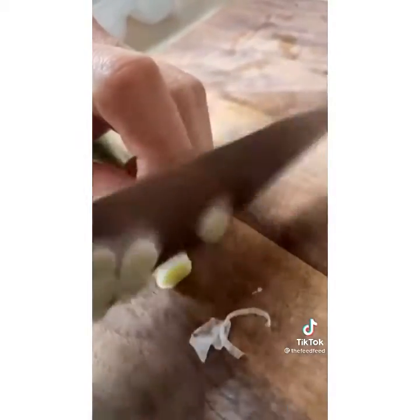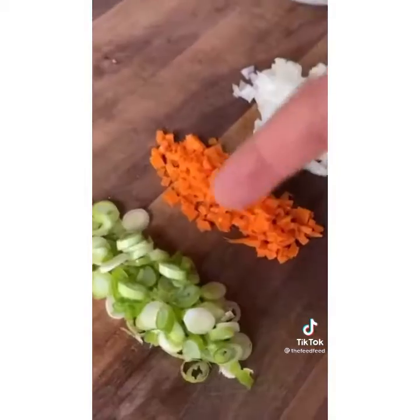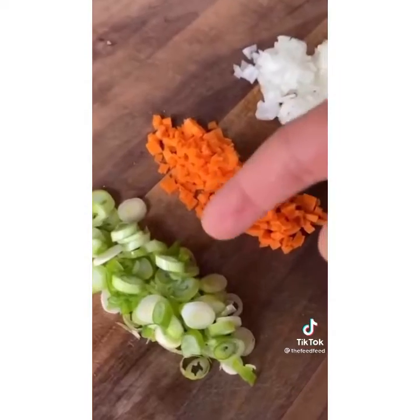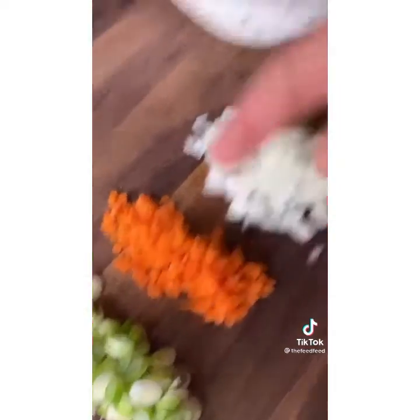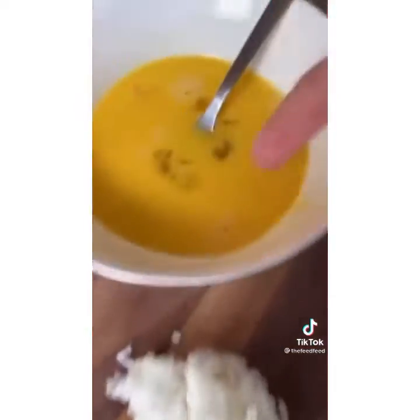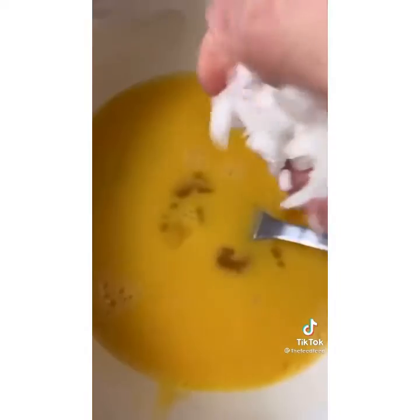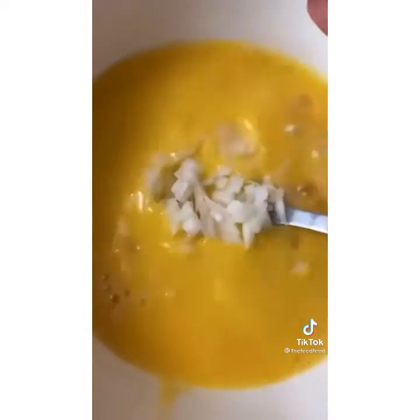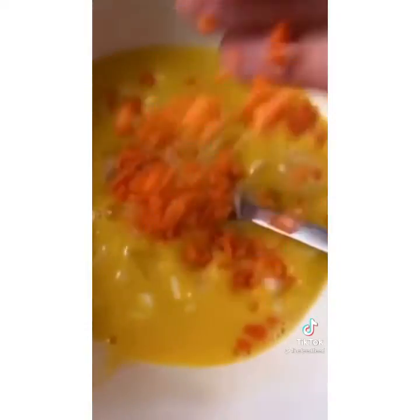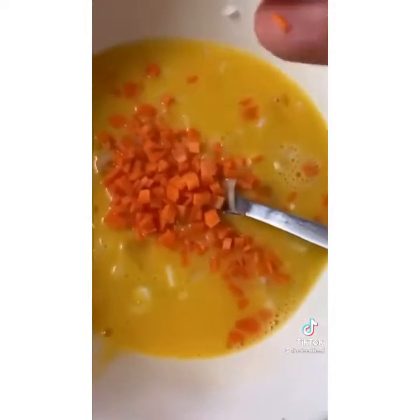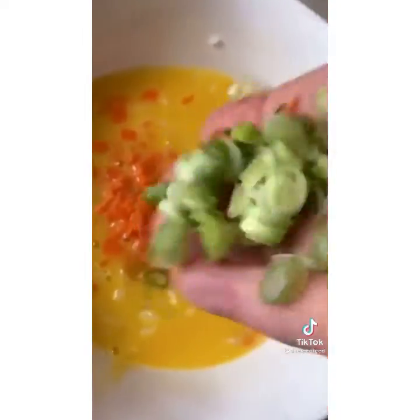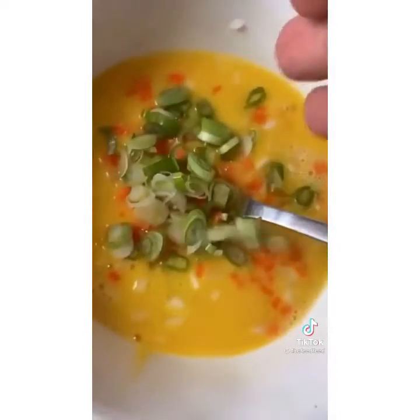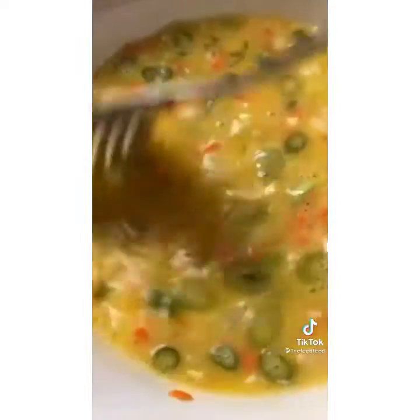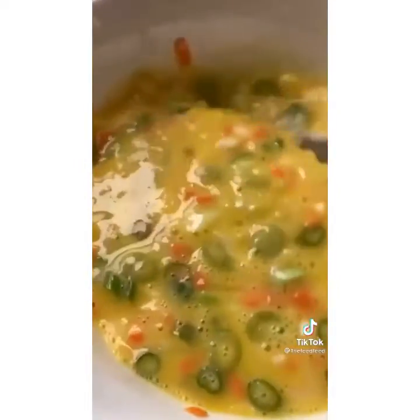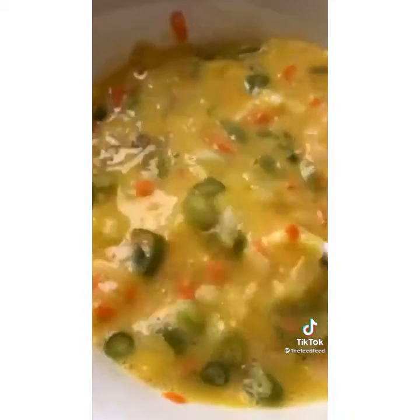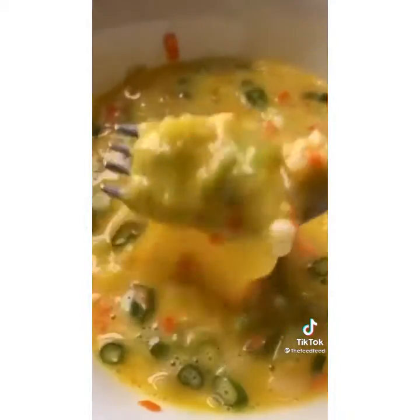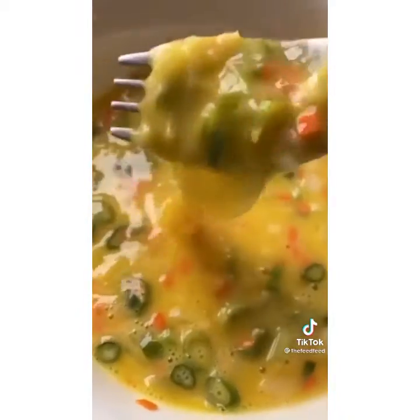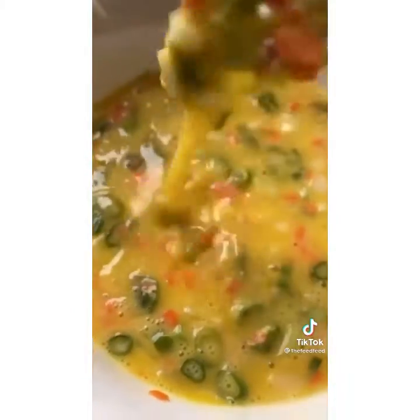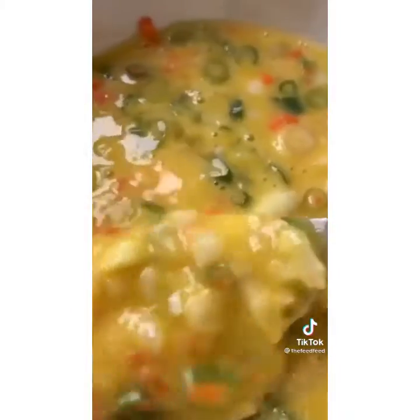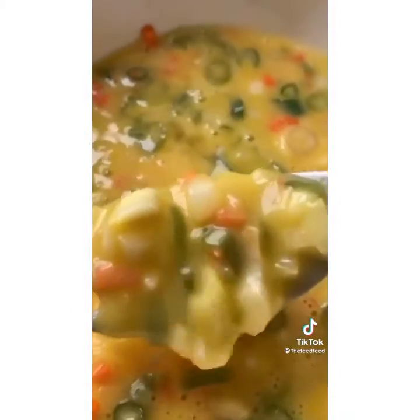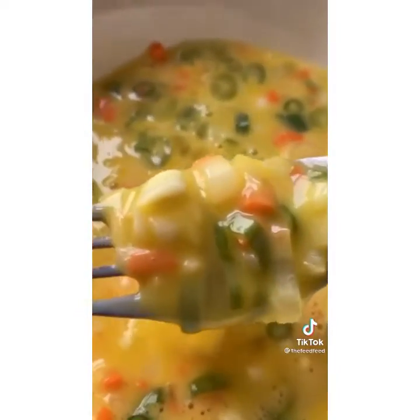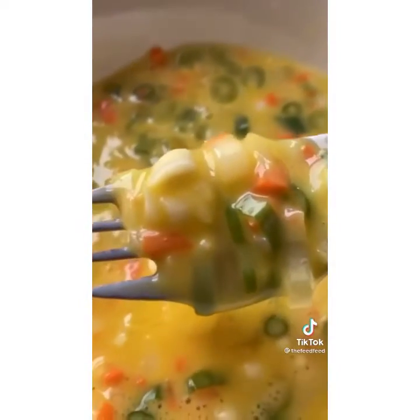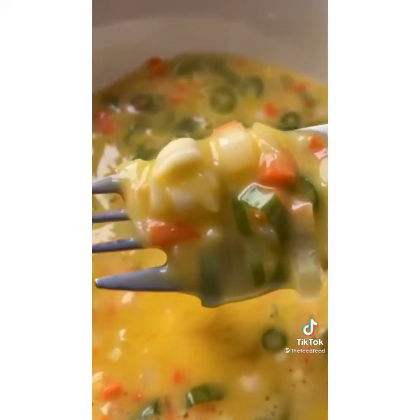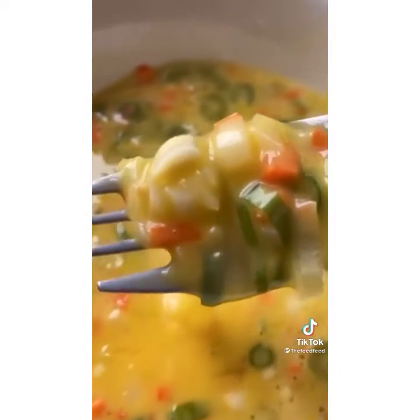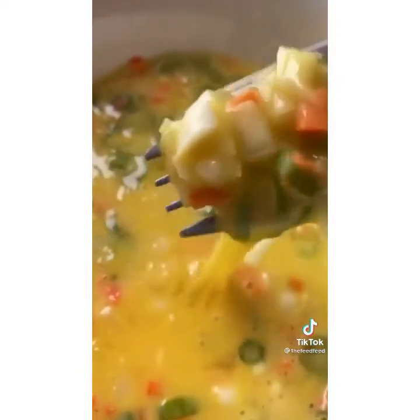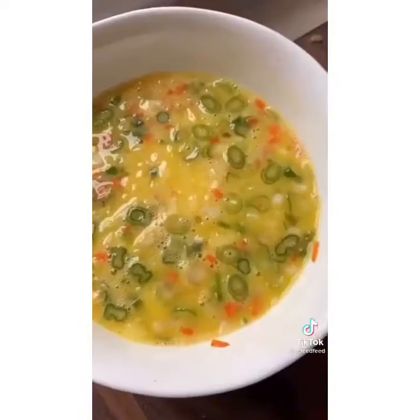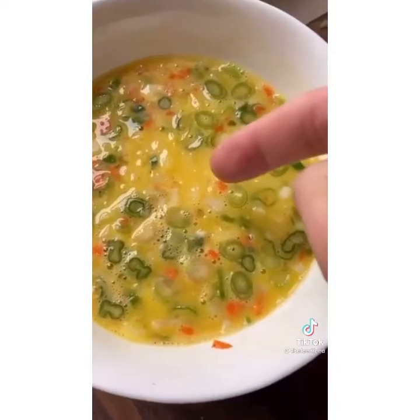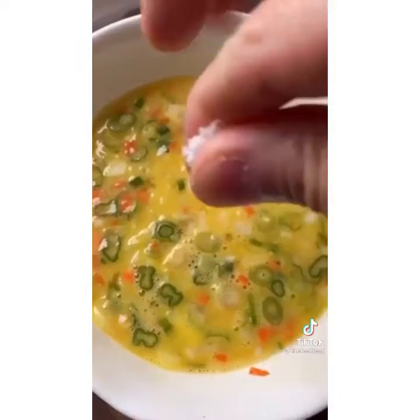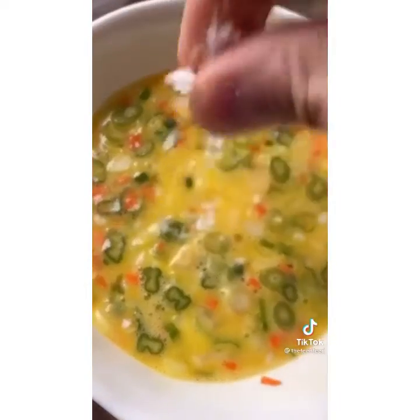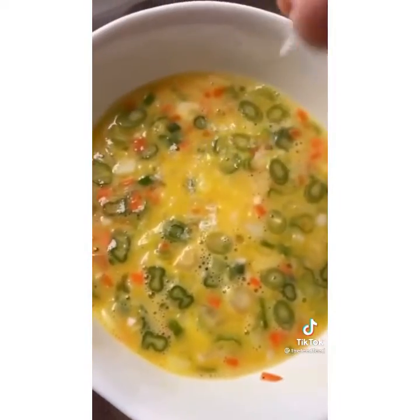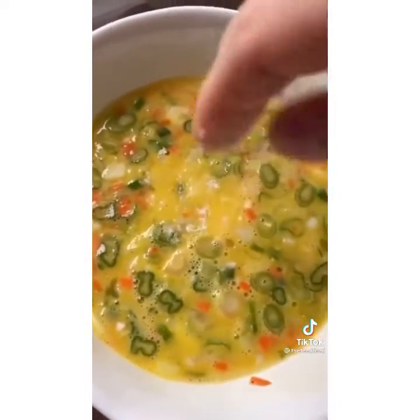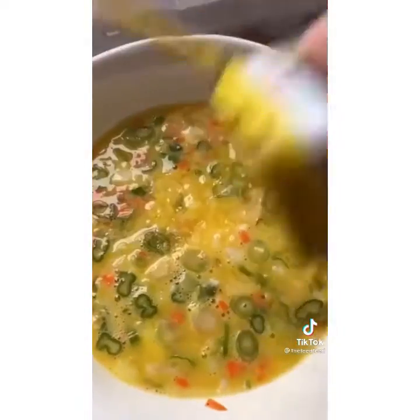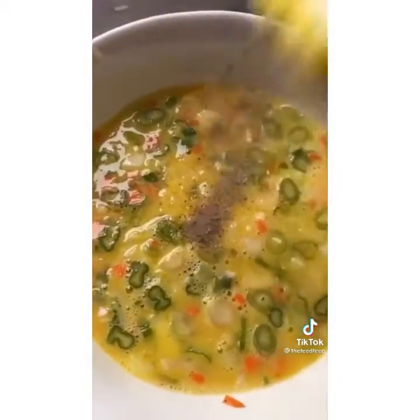Now throw your vegetables in your egg. You see how pretty it is aesthetically? White, green, orange, and yellow. Salt to taste. Pepper to taste.